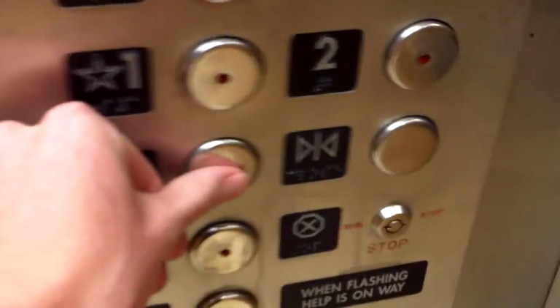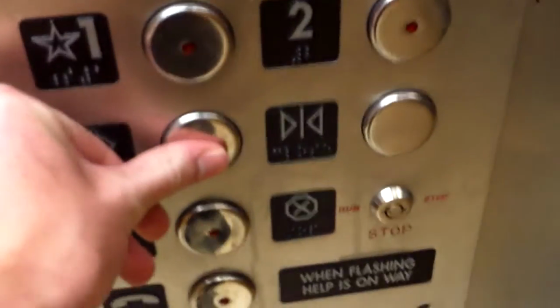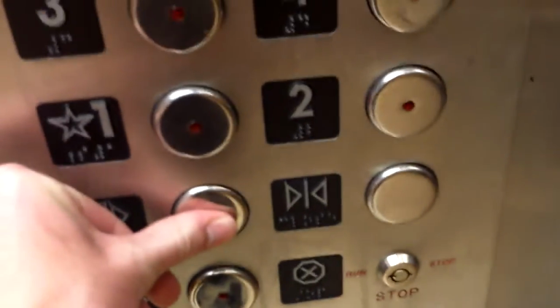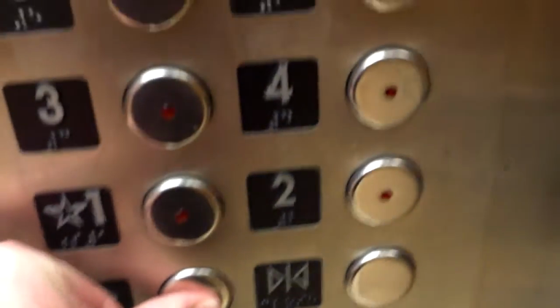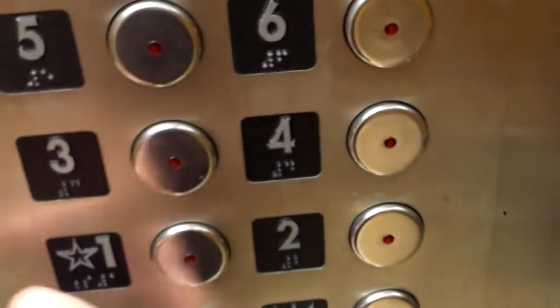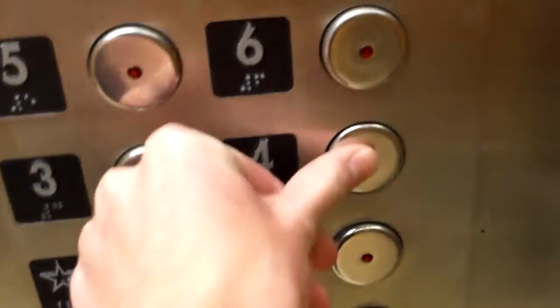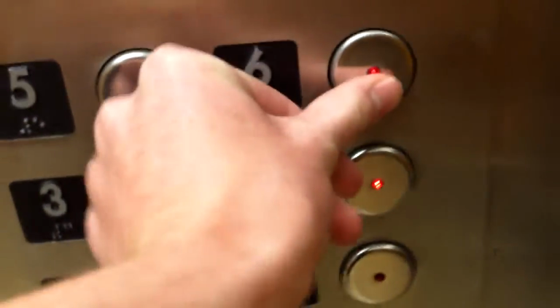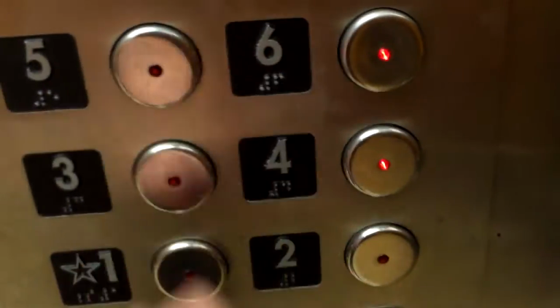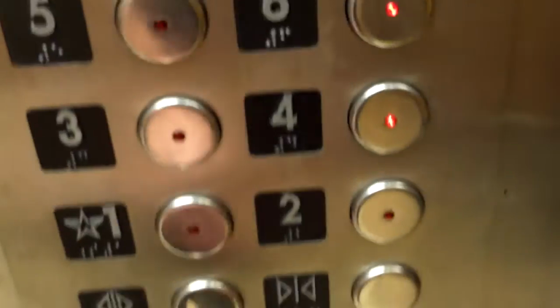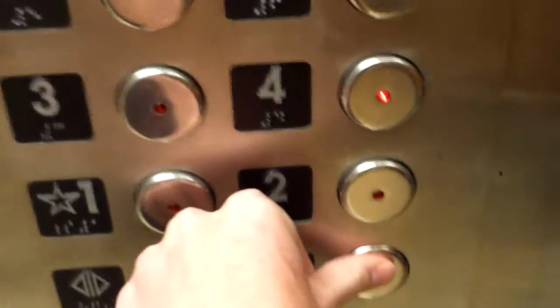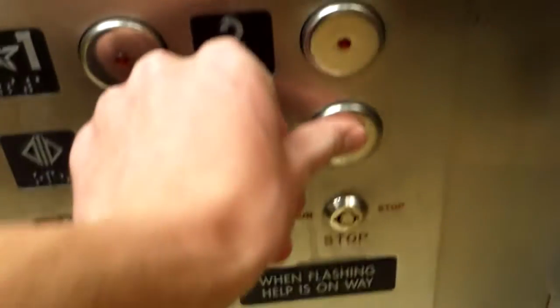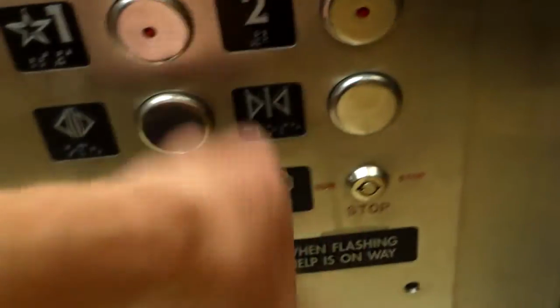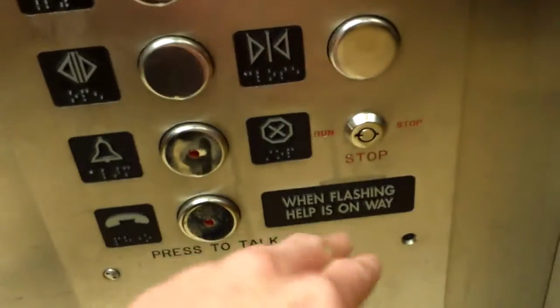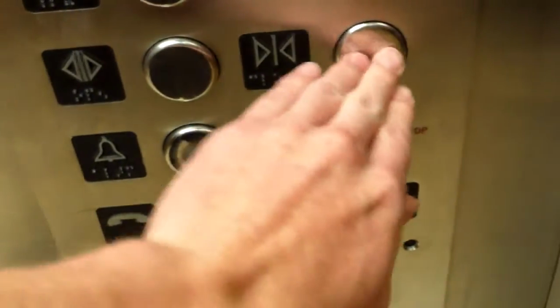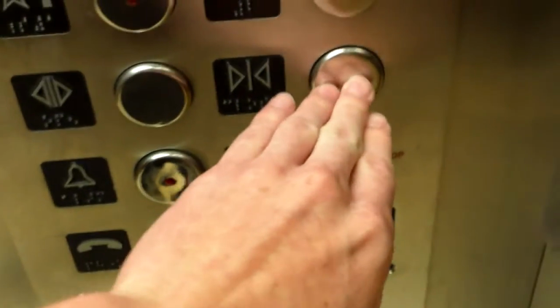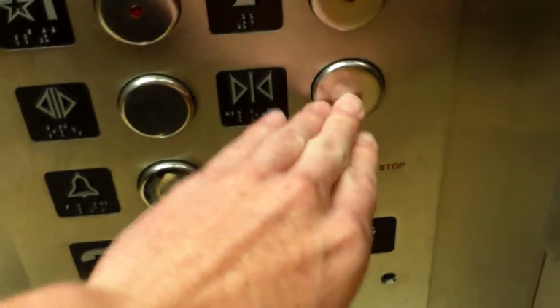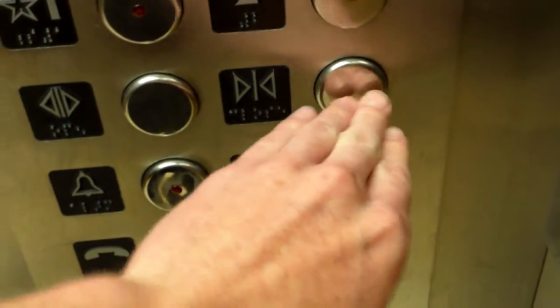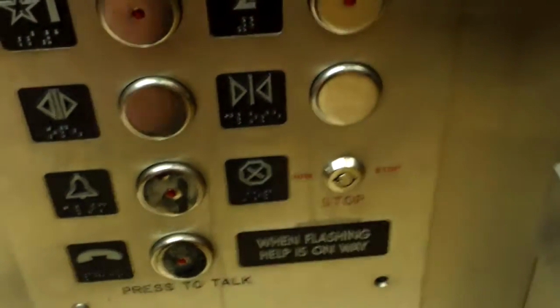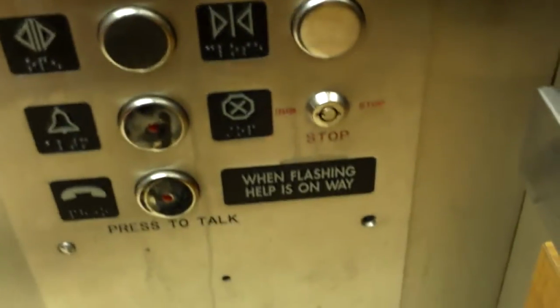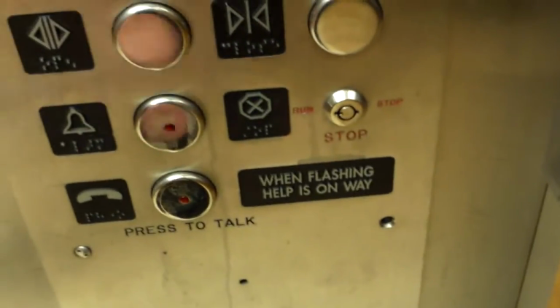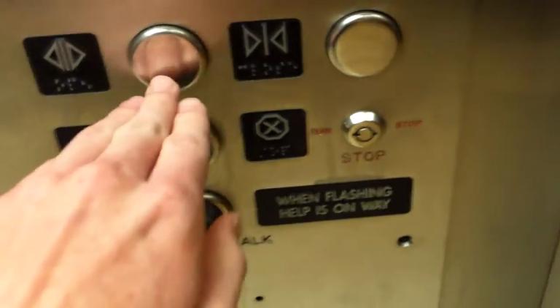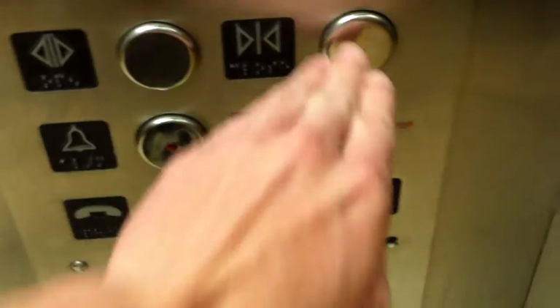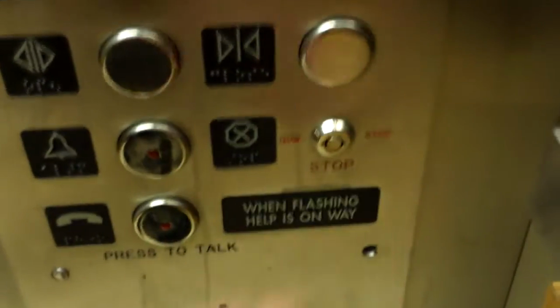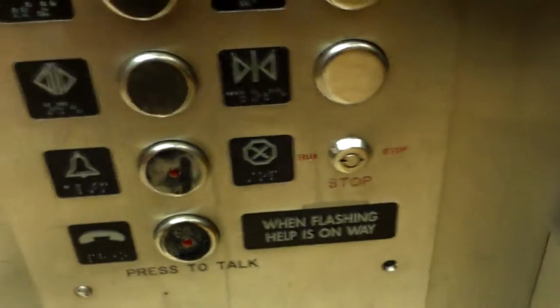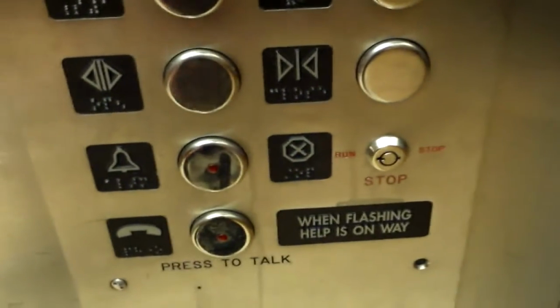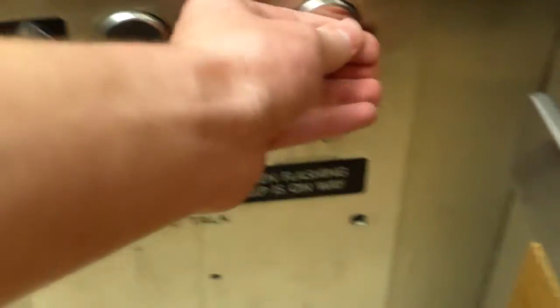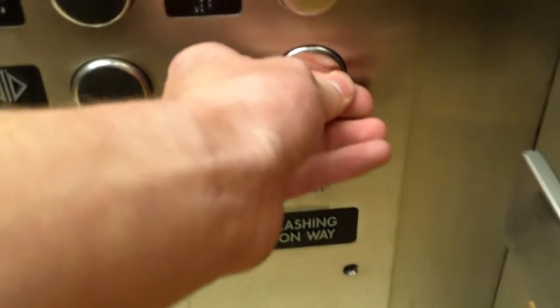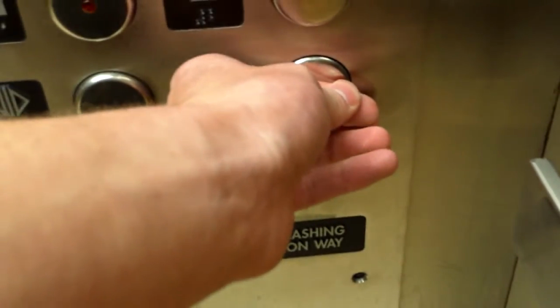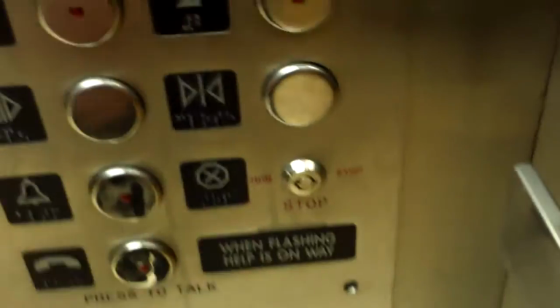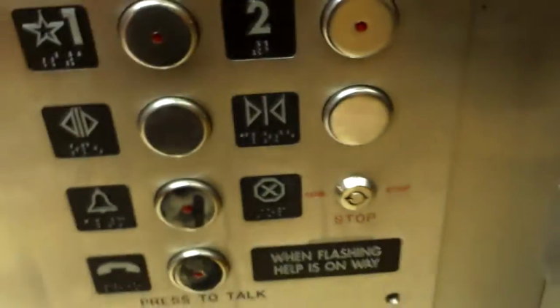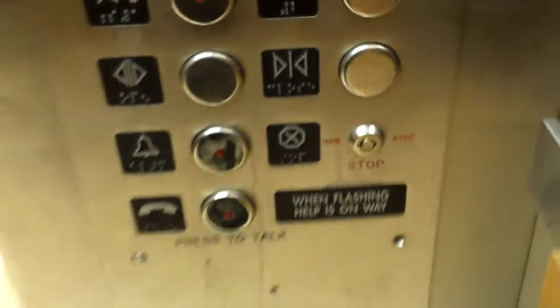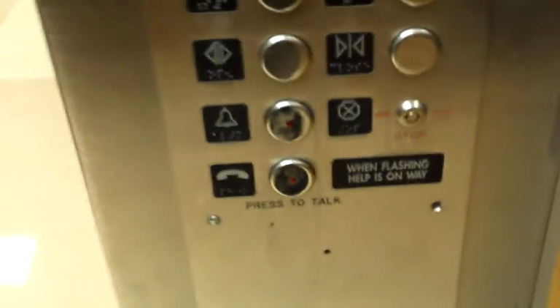Which floor would you guys like? Four, please. Six, please. Okay. The door close button is not working — four close doesn't work.